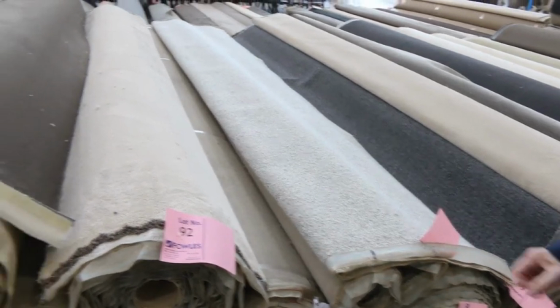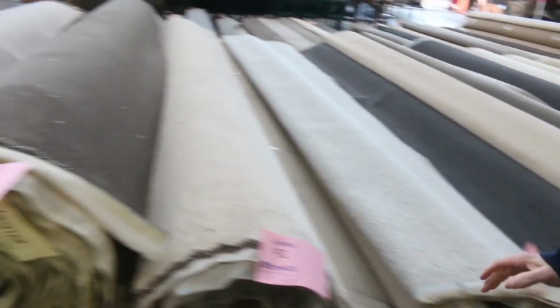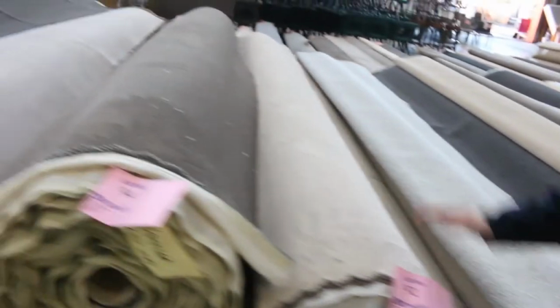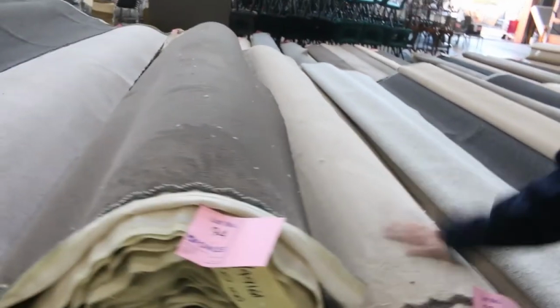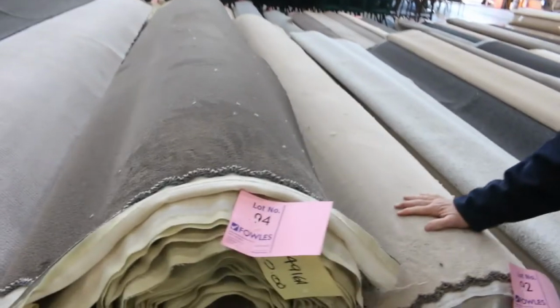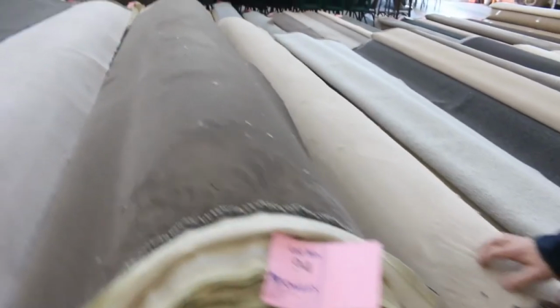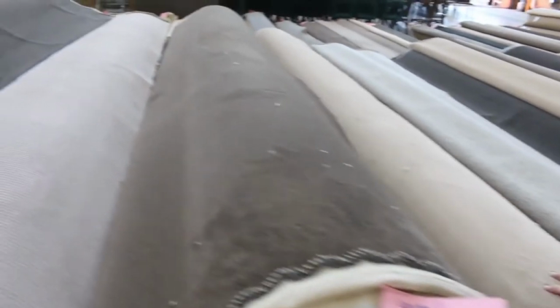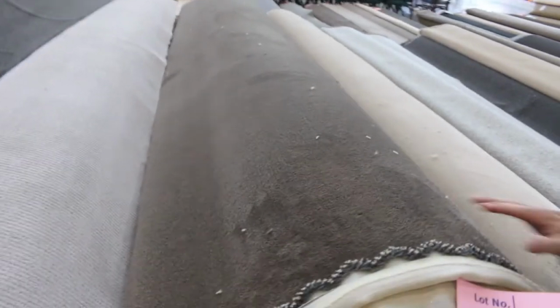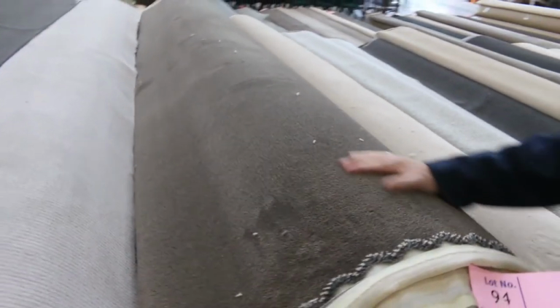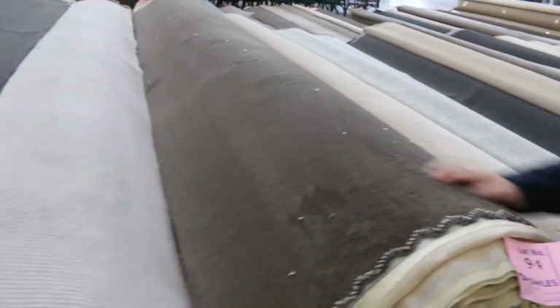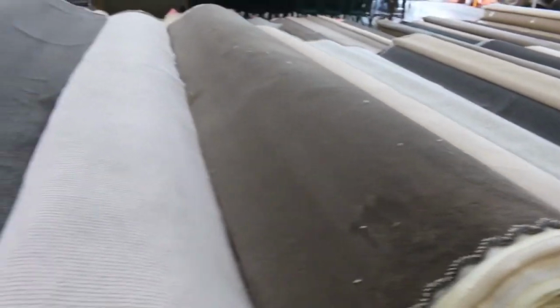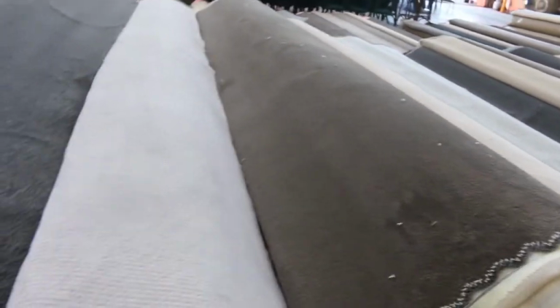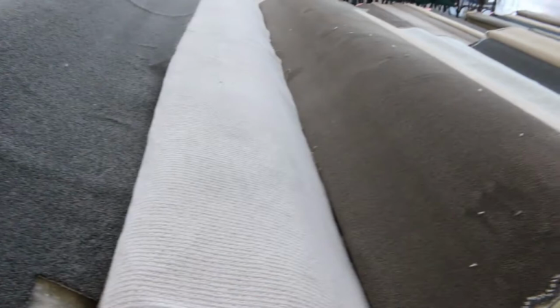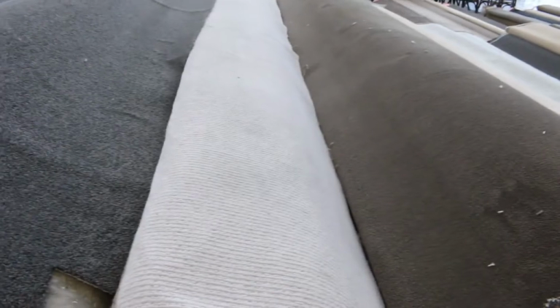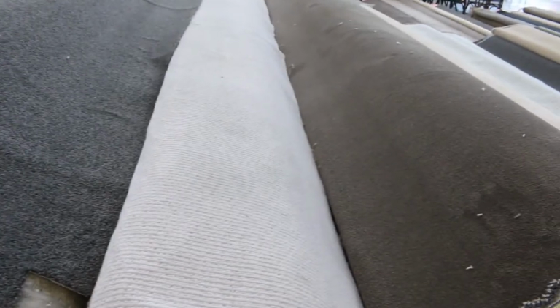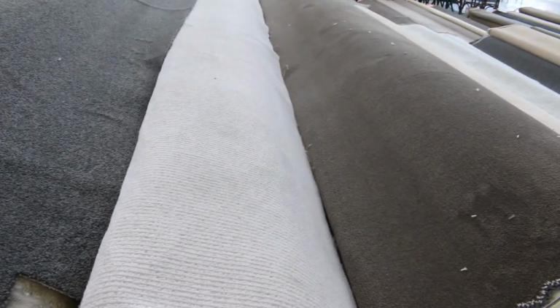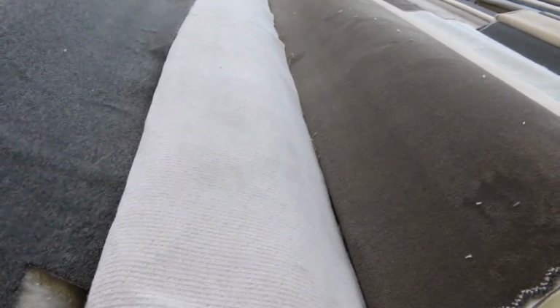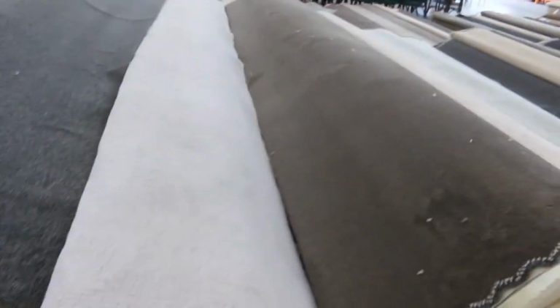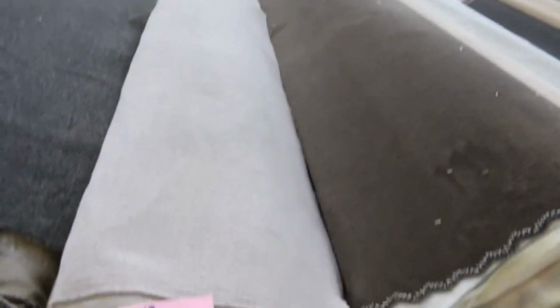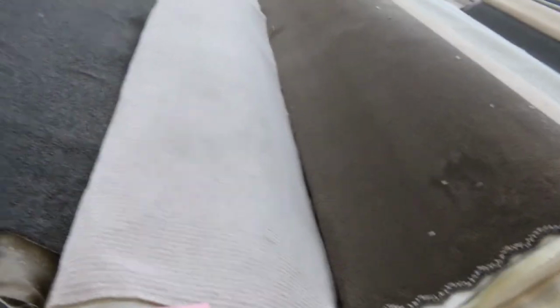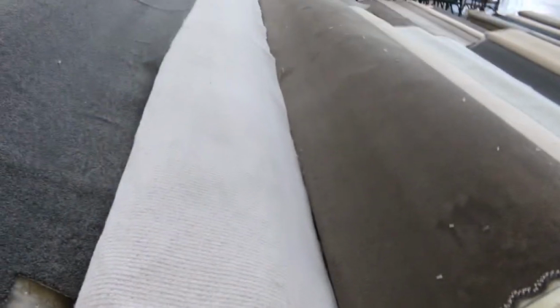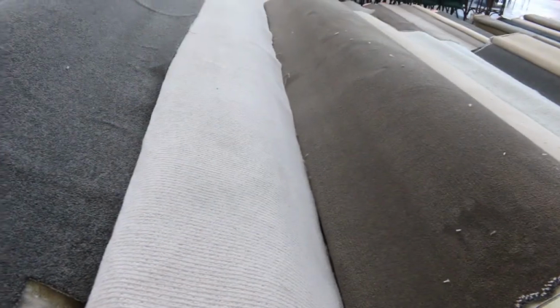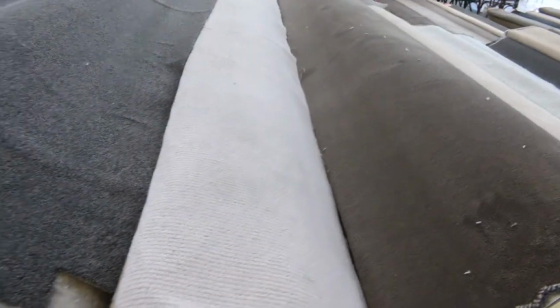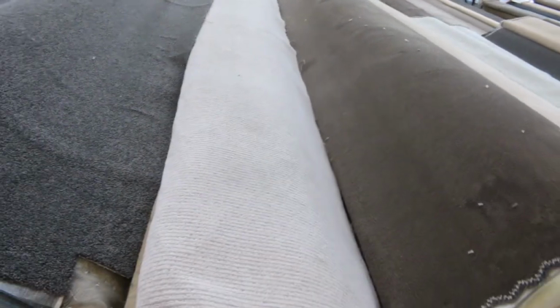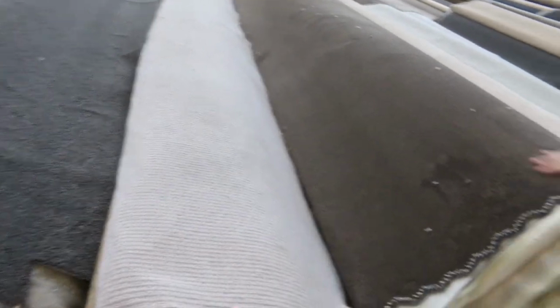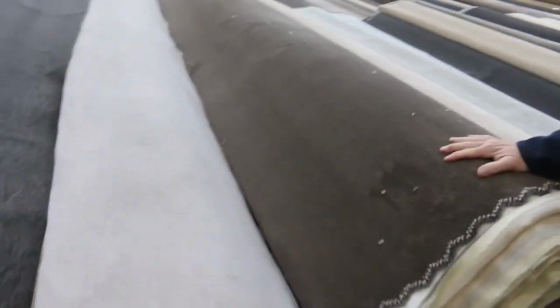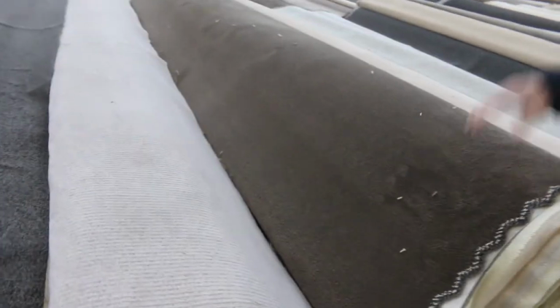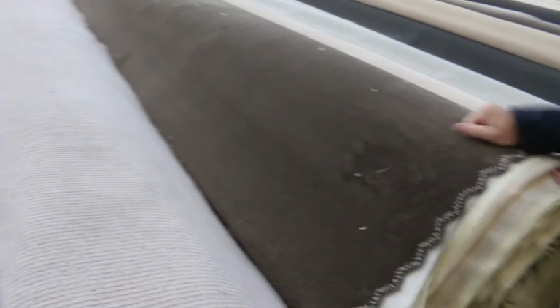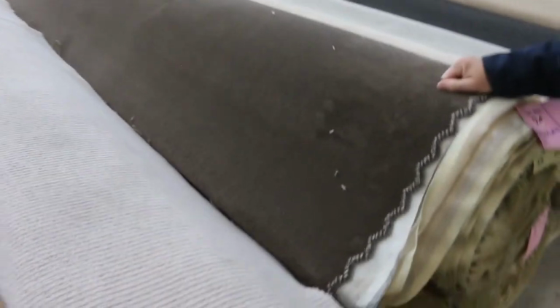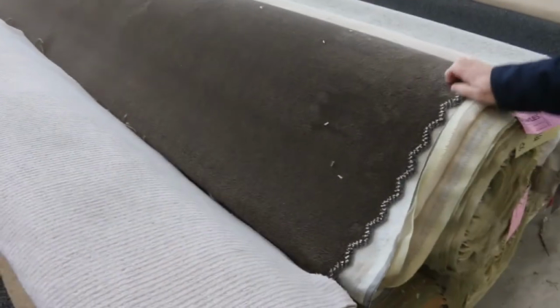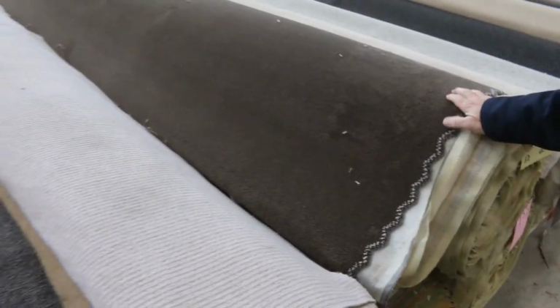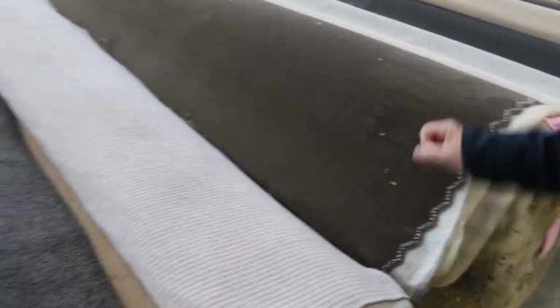Then we've got some more plush pile — lots of solution dyed nylon plush pile and some nice darker and lighter colours. Lot number 92 is the light, lot number 94 is the dark brown. Awesome buying on those ones there.